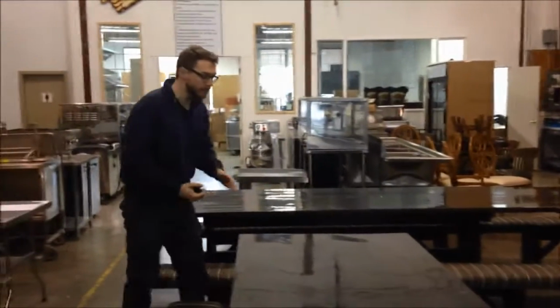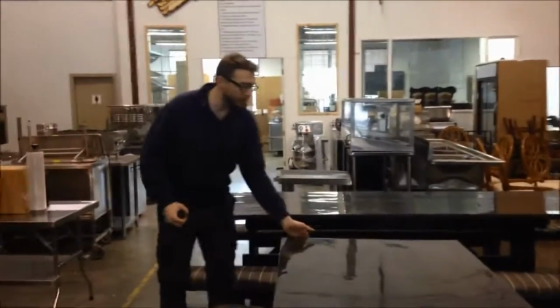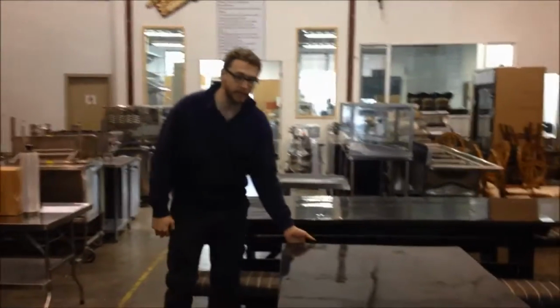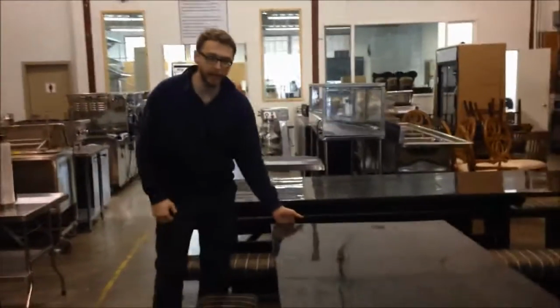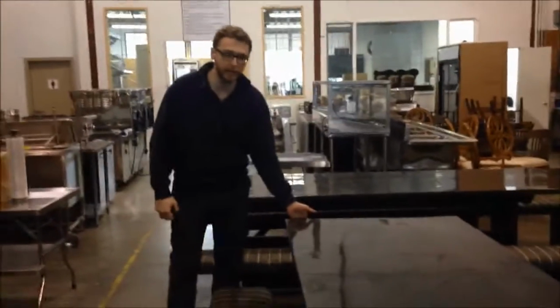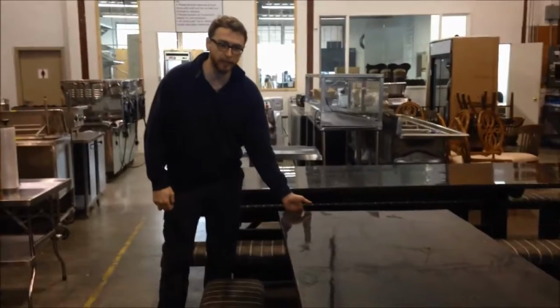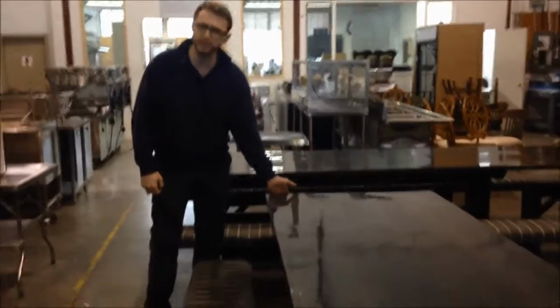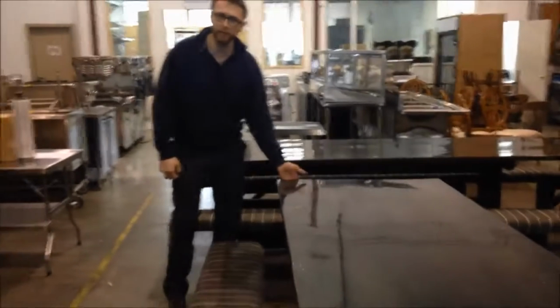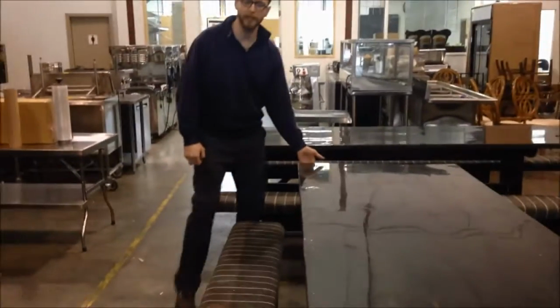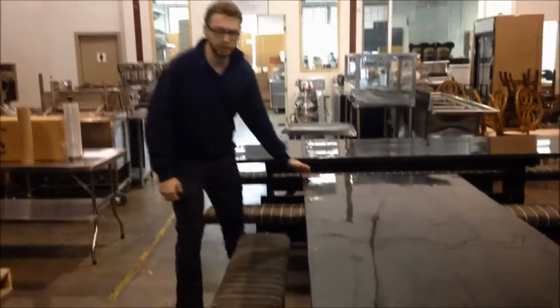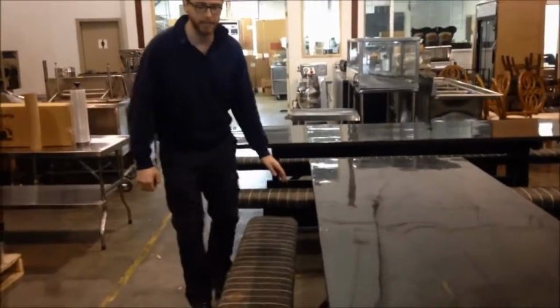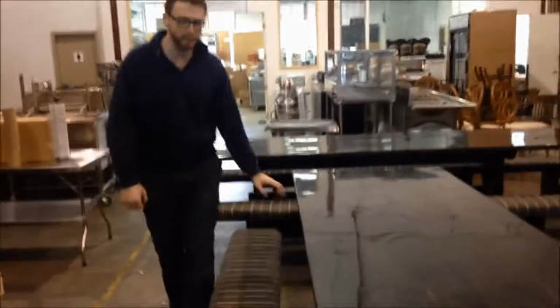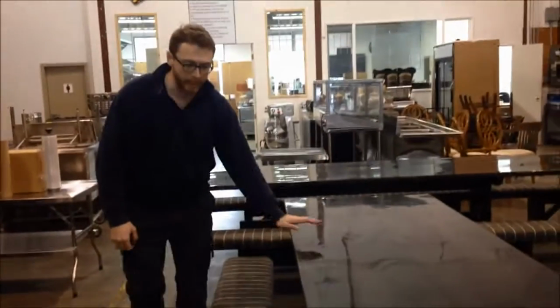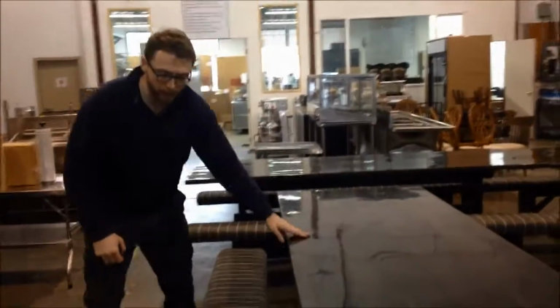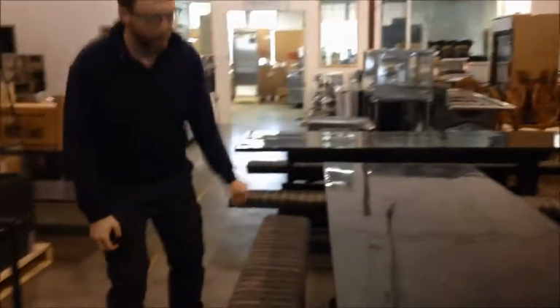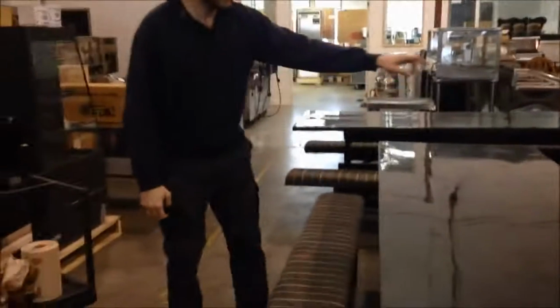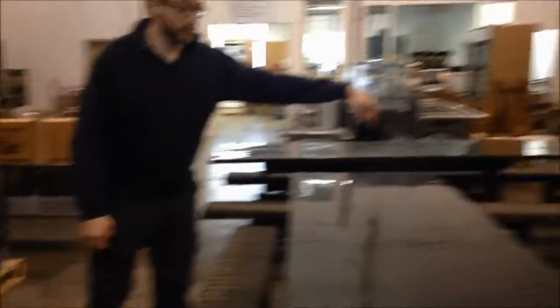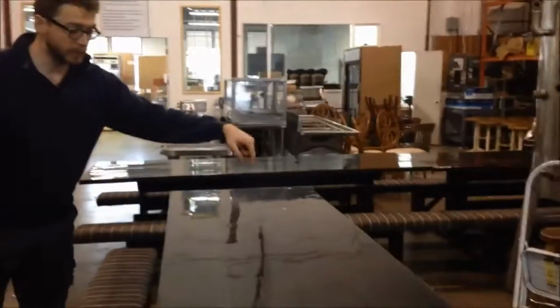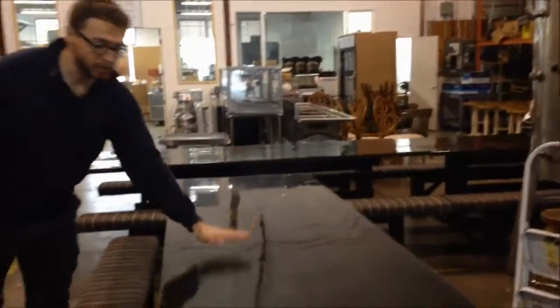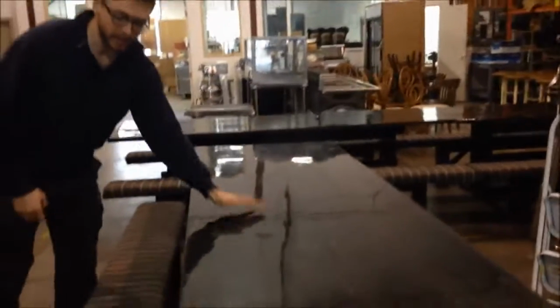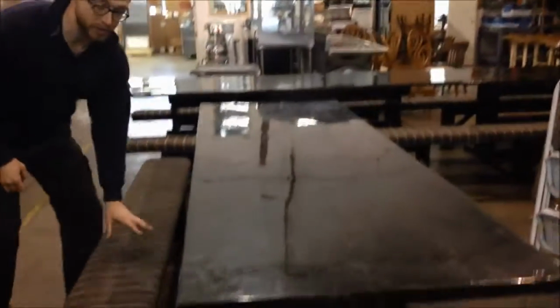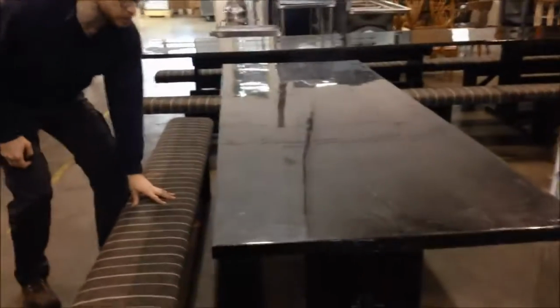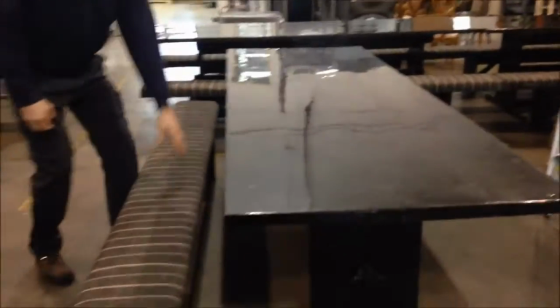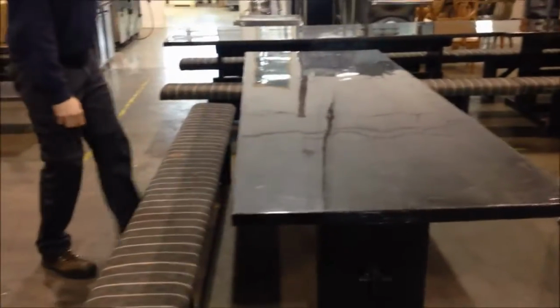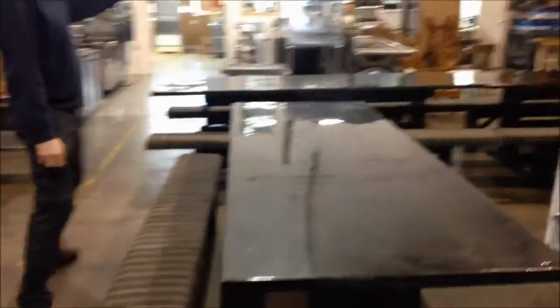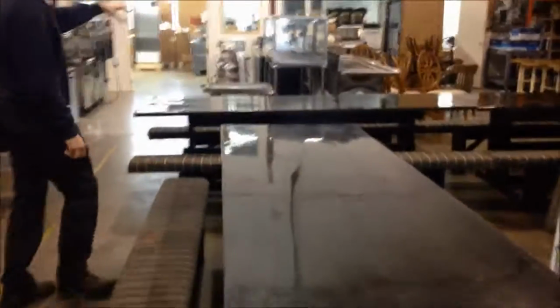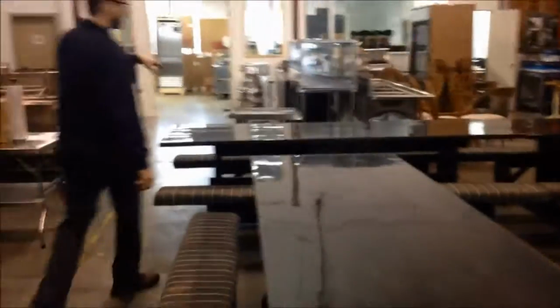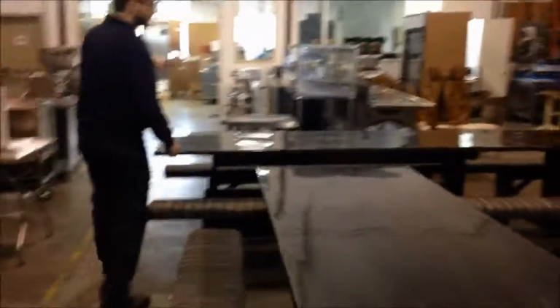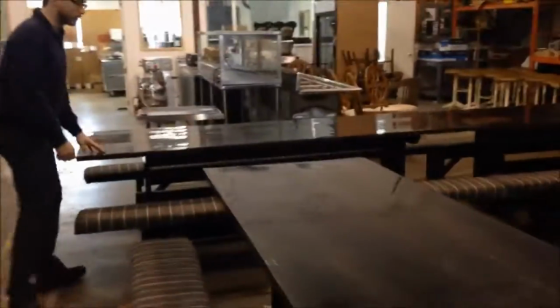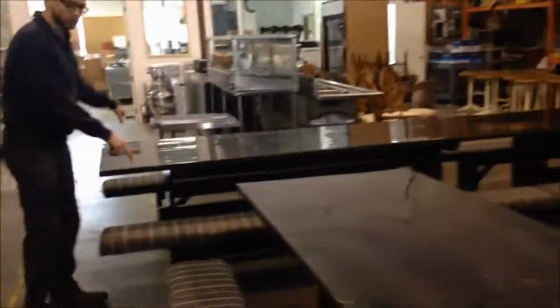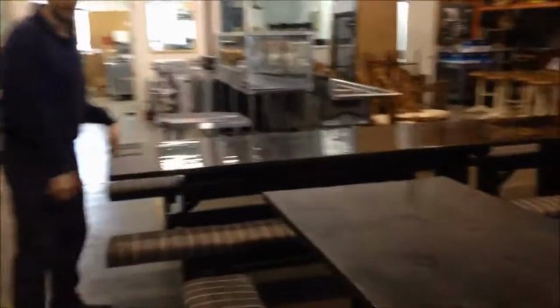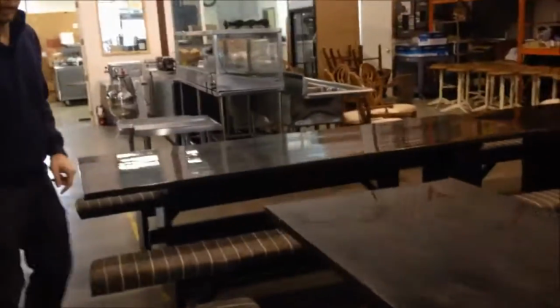These are 36 by 9 foot, 108 inch tables. They came out of a bar. This one is going to be lotted just the table, just the stool. And then these ones are going to be lotted as a set — a table and two benches.